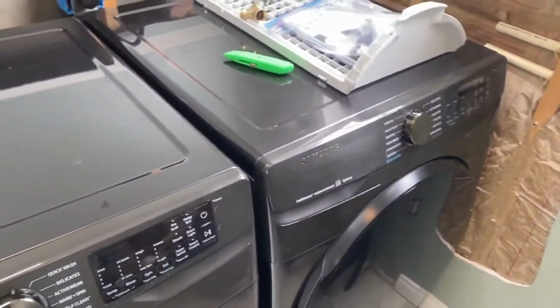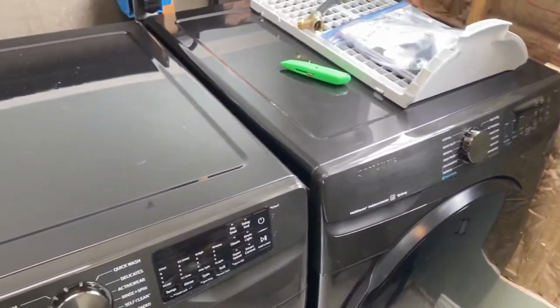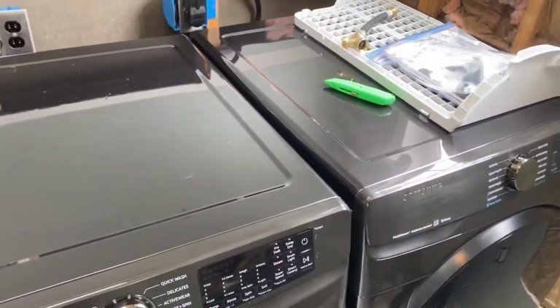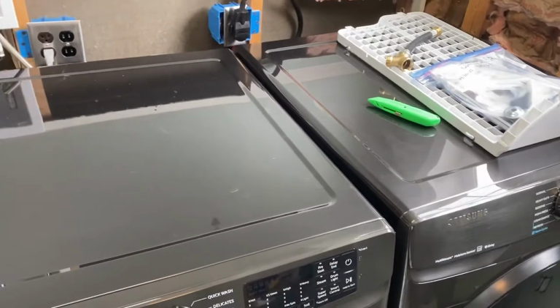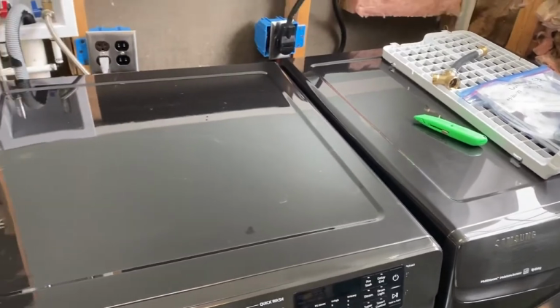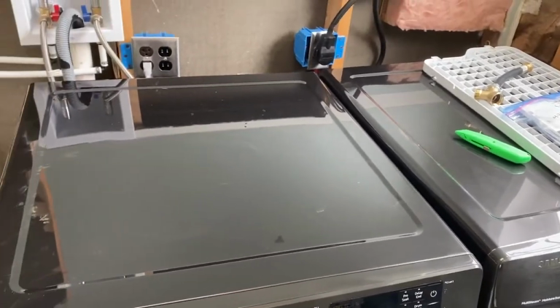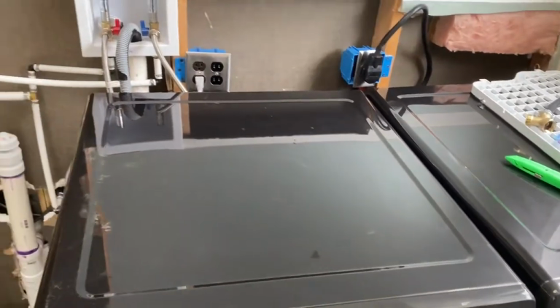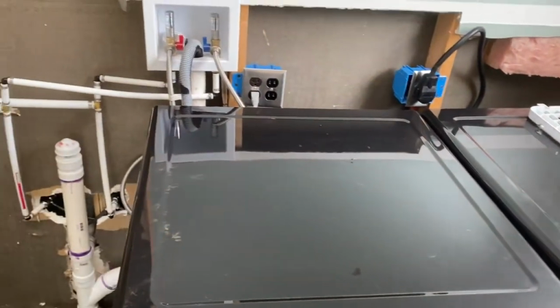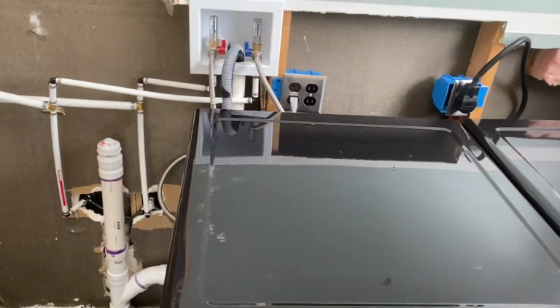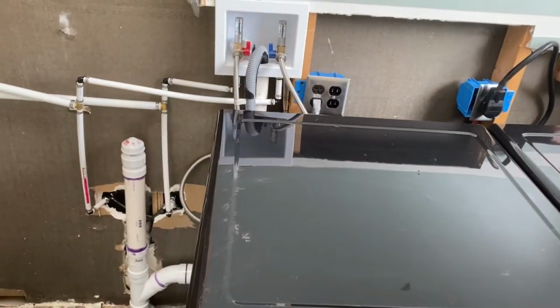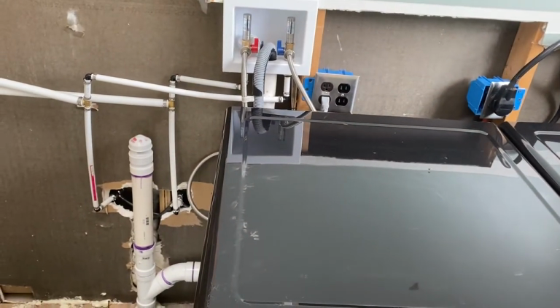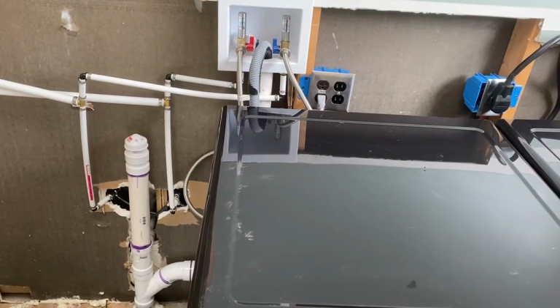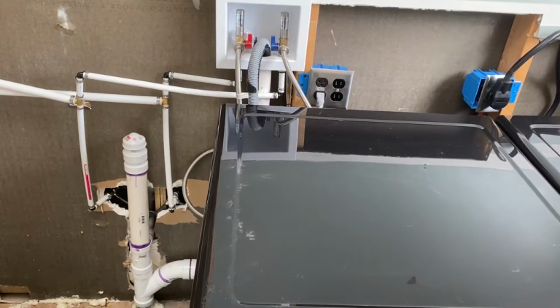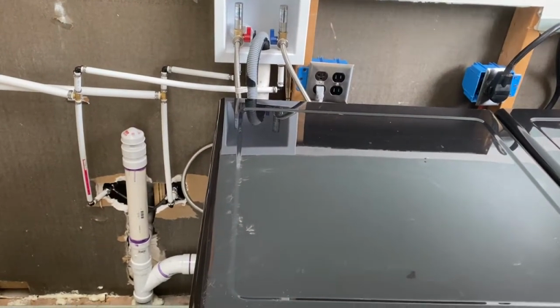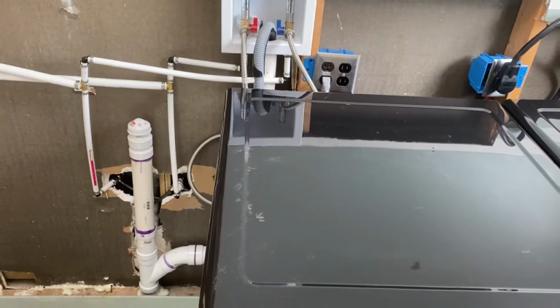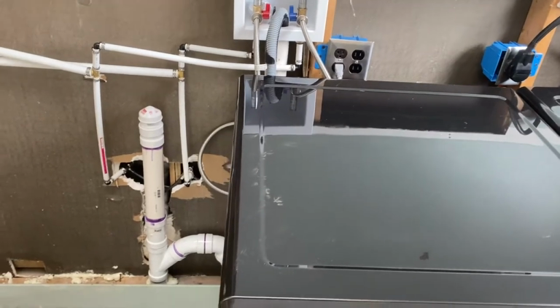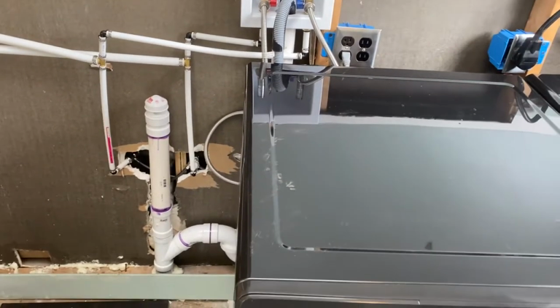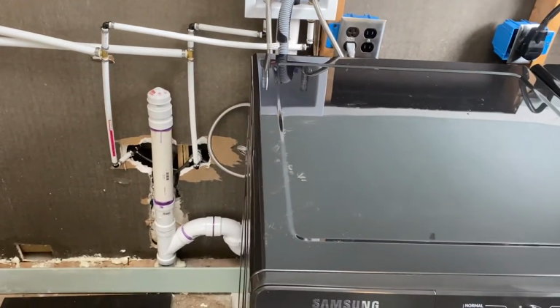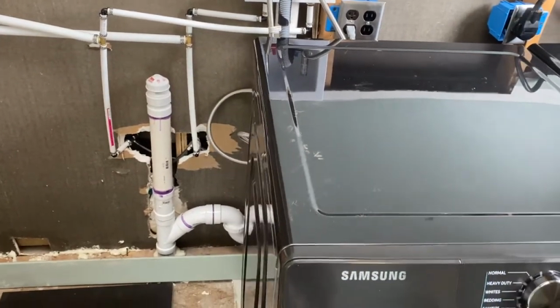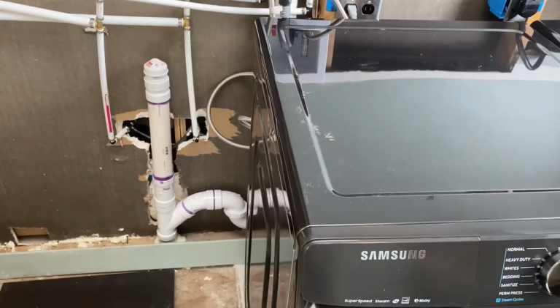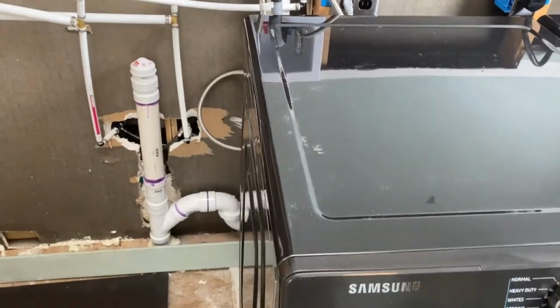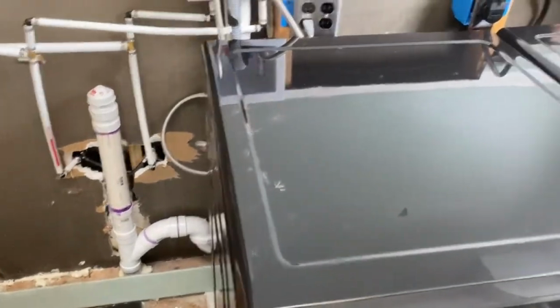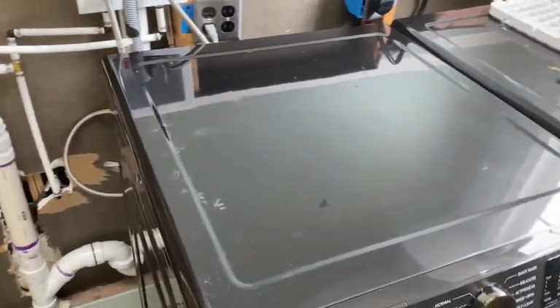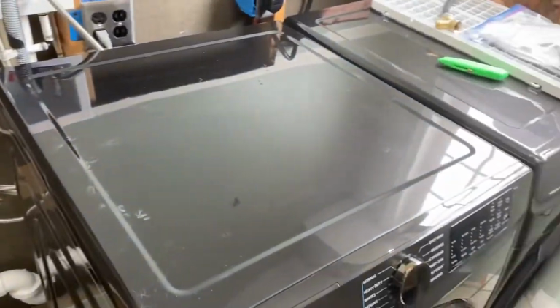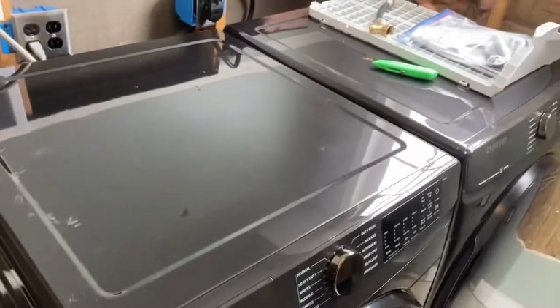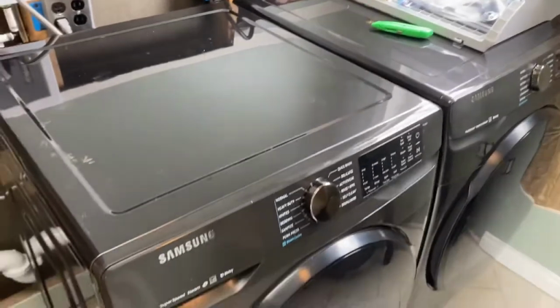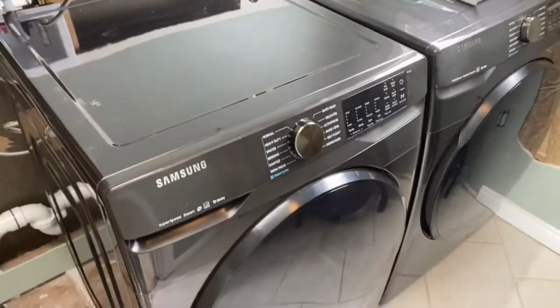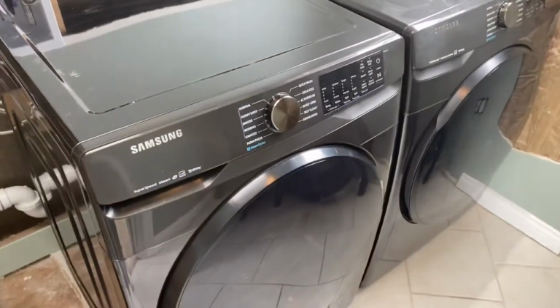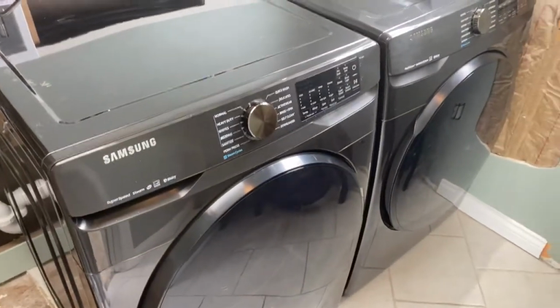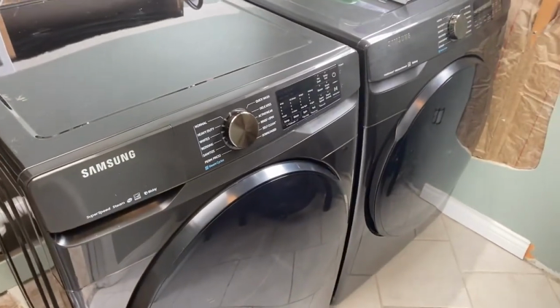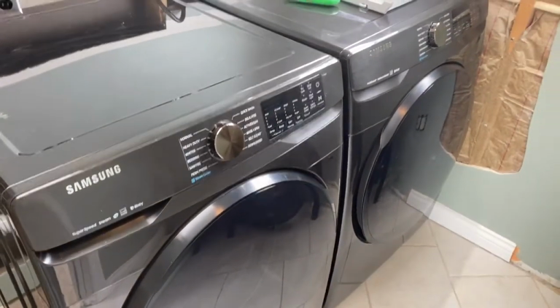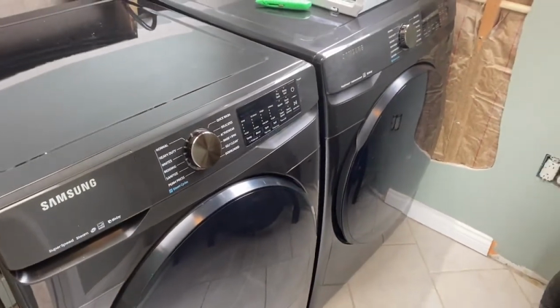We finally have a washer and dryer going, plumbed into the septic system and wired legally. Anyway, that's Tuesday's update — I'm gonna take a break now, I am exhausted.